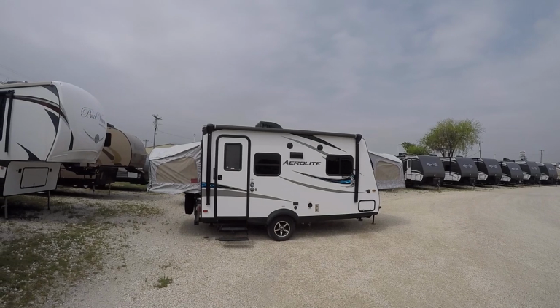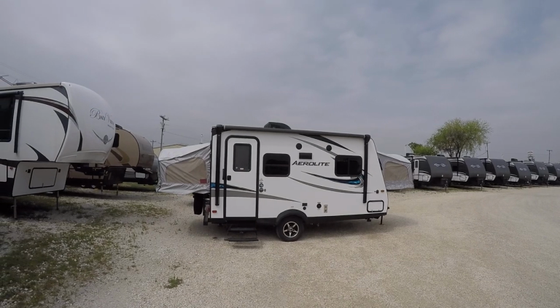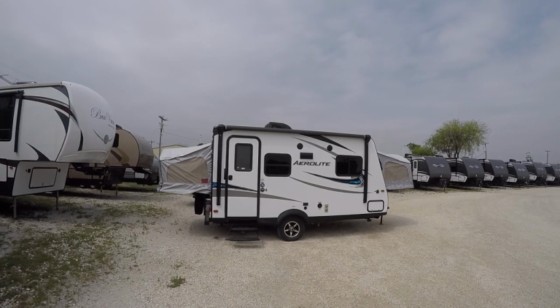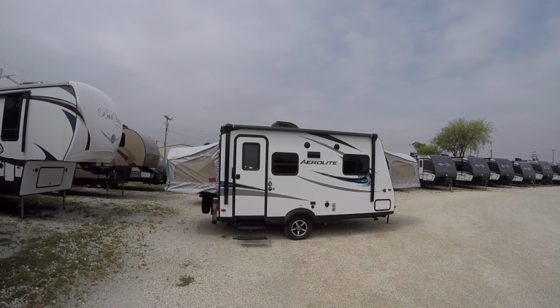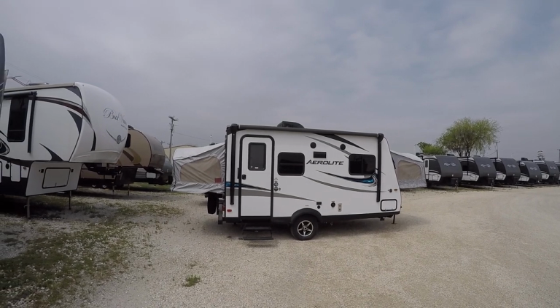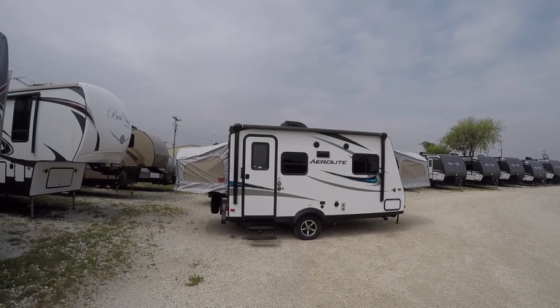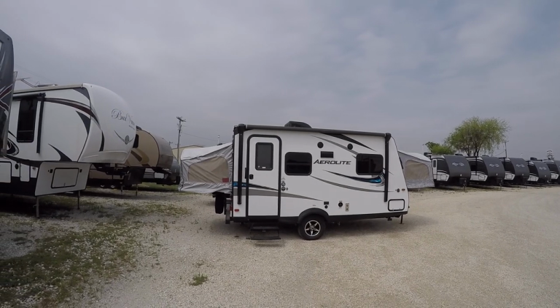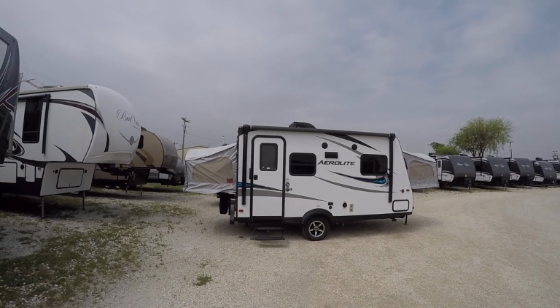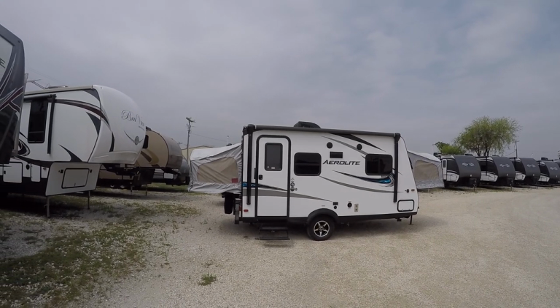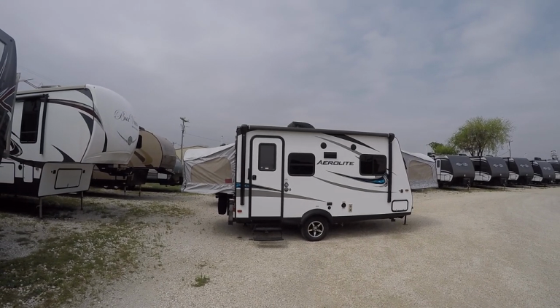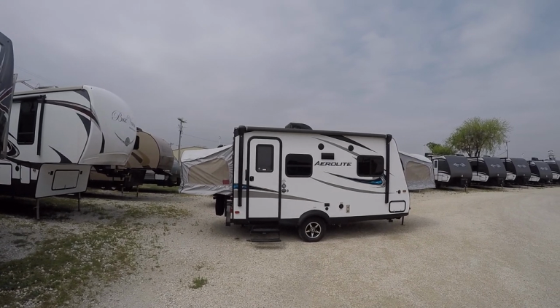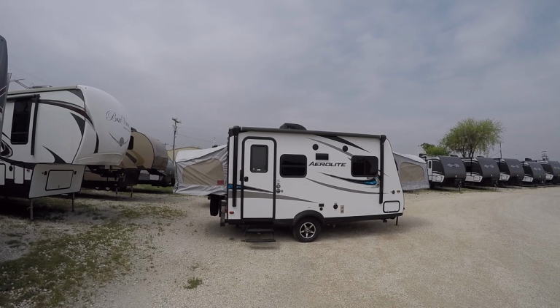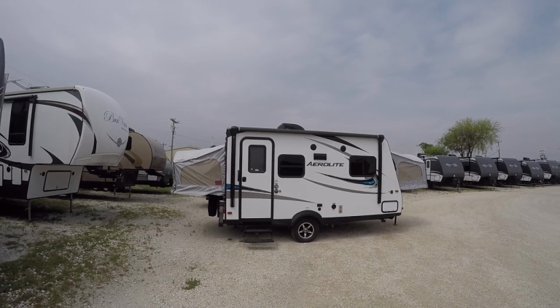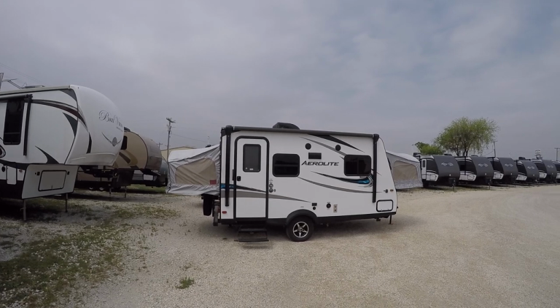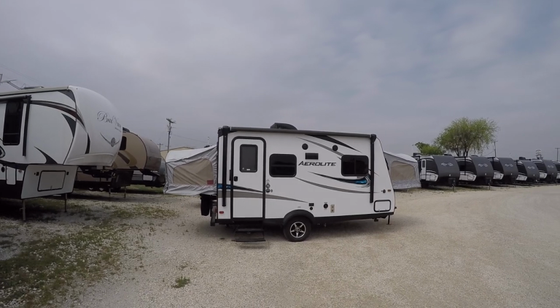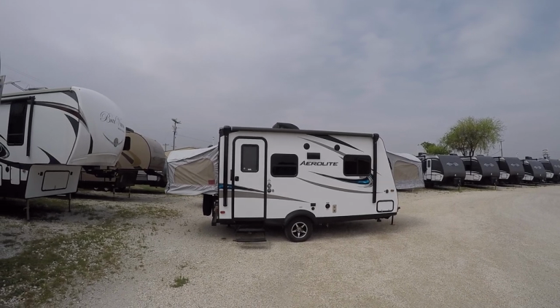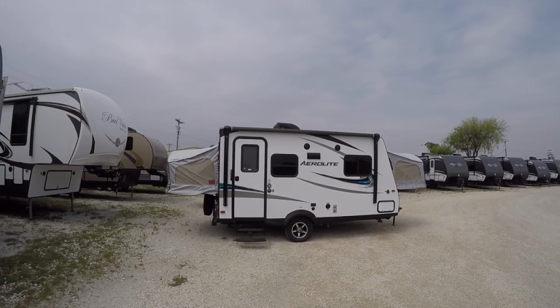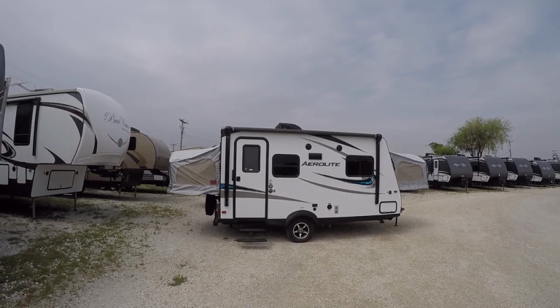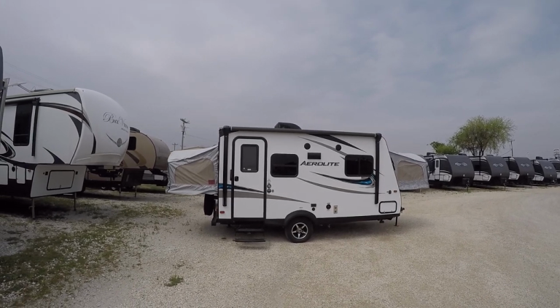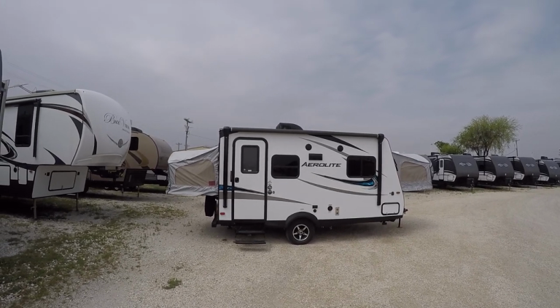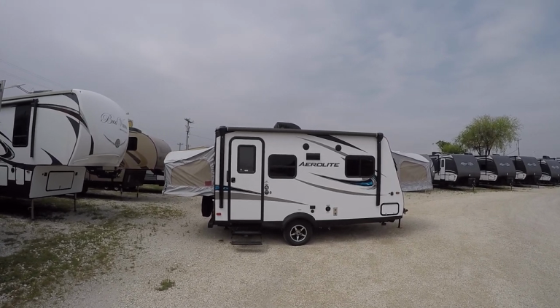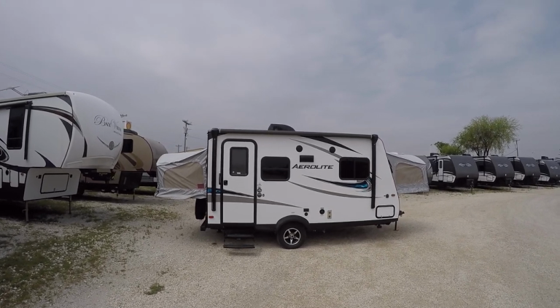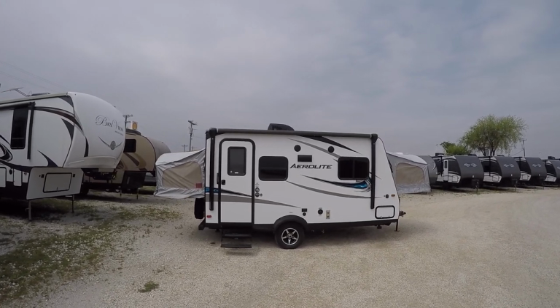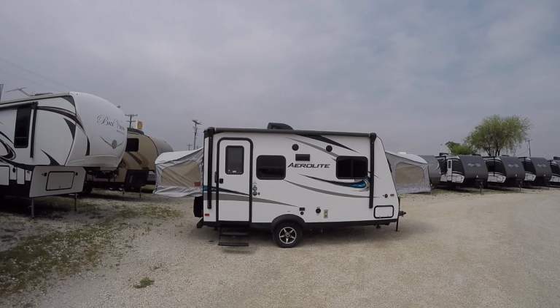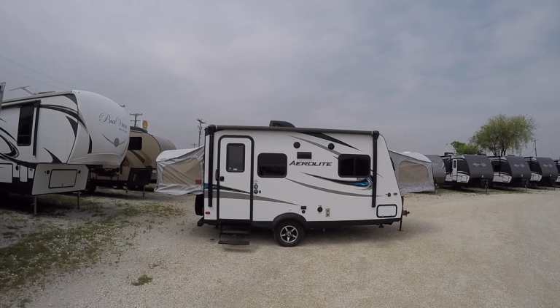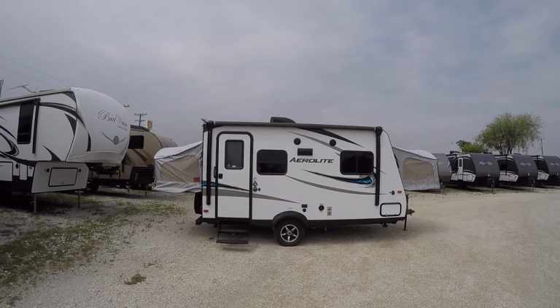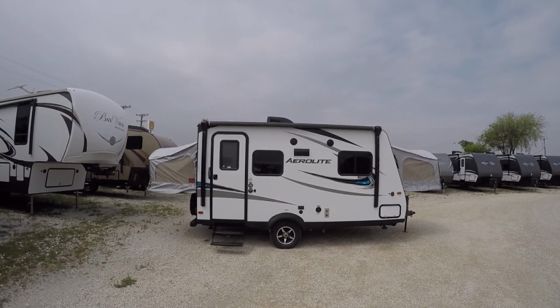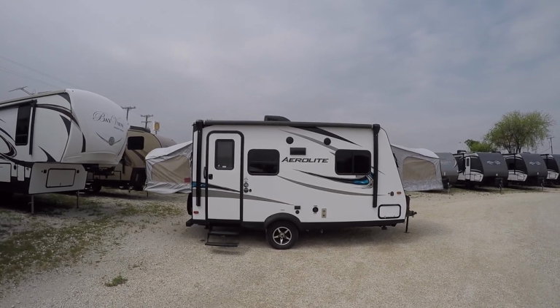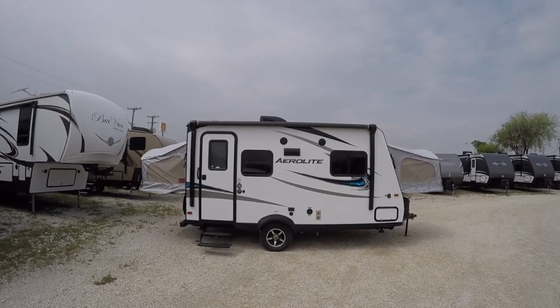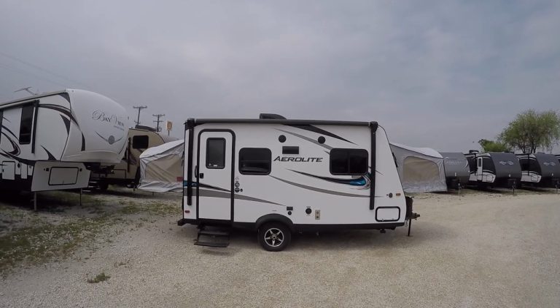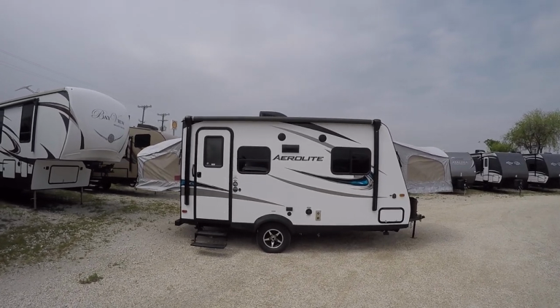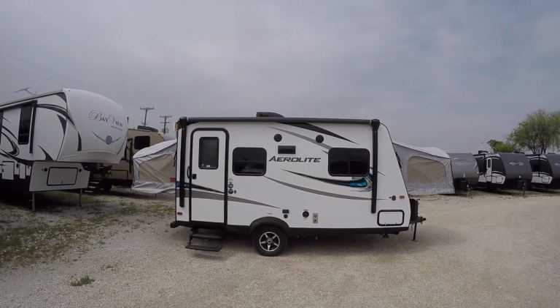Howdy, this is Bob Berker, your RV guy extraordinaire, hanging out here in Valley View, Texas with my friends at the RV Guys, and man, have I got a cool one for us to check out today.